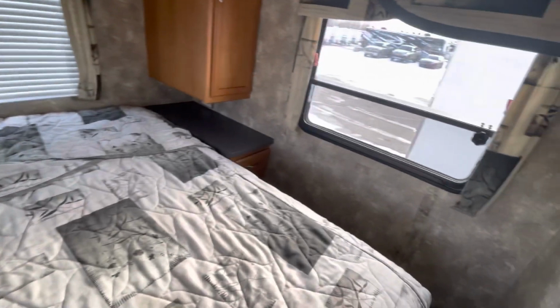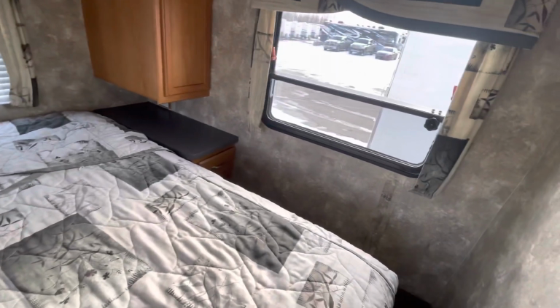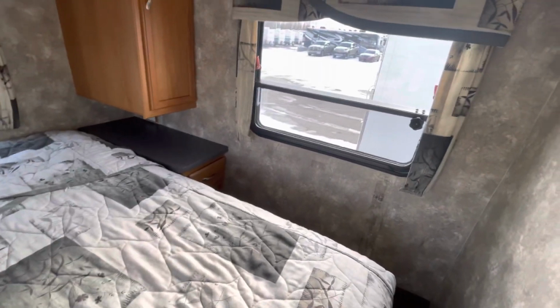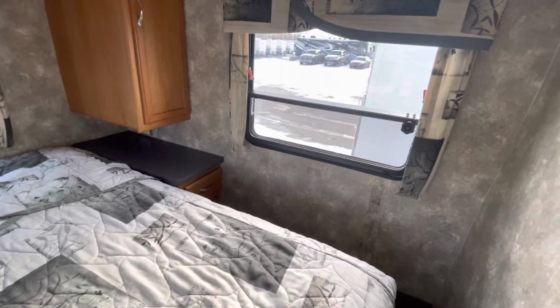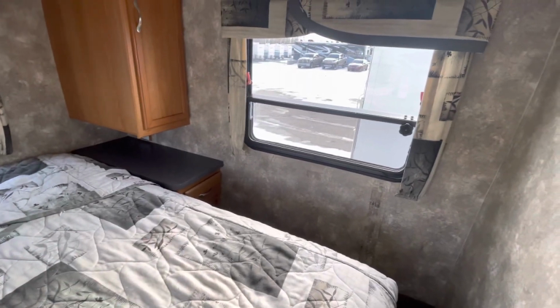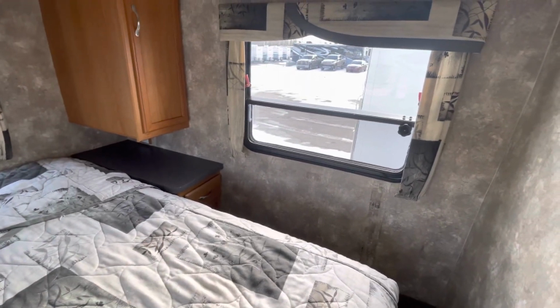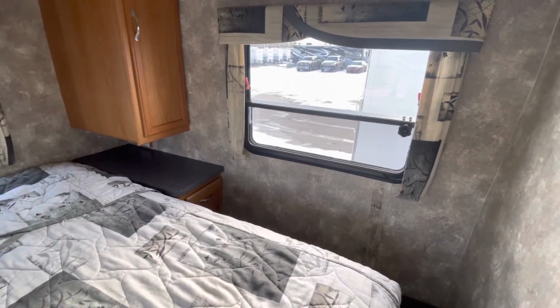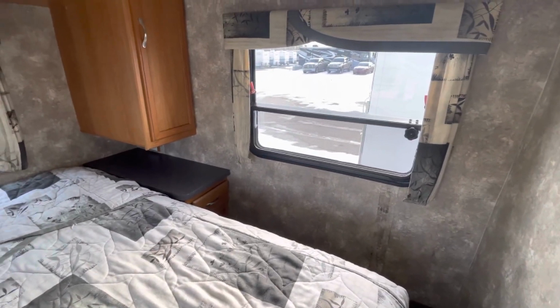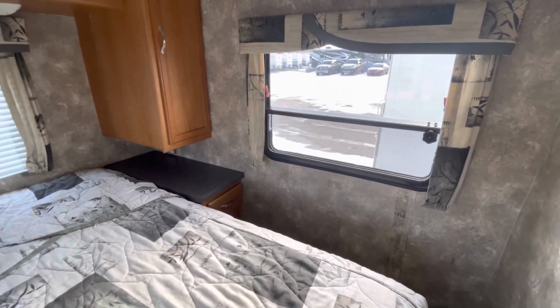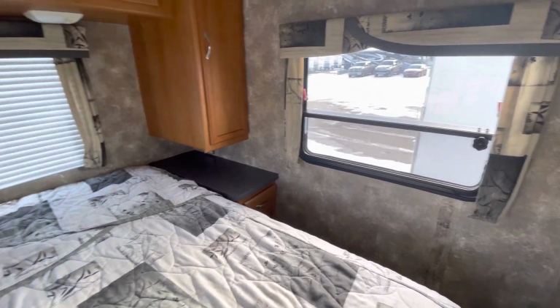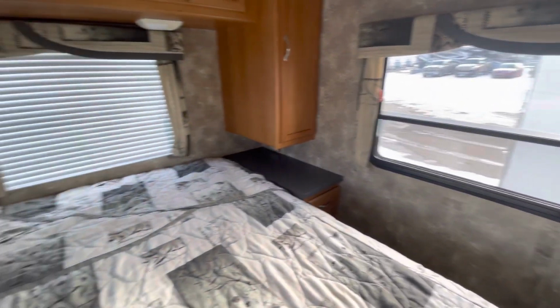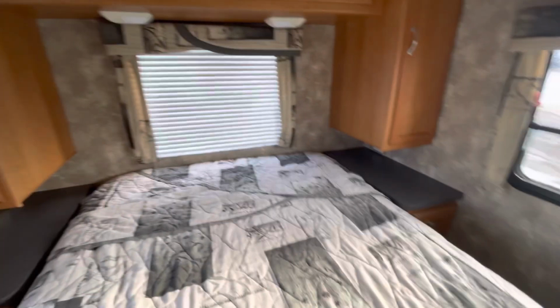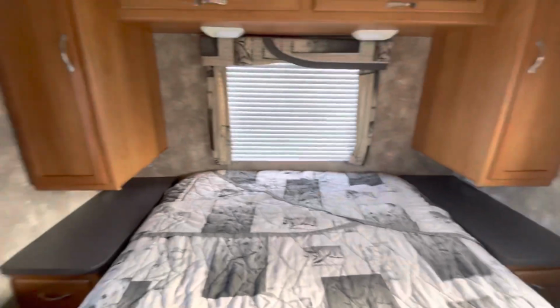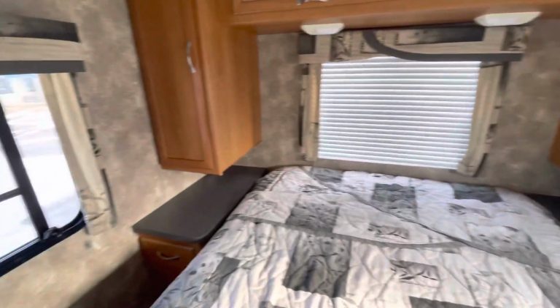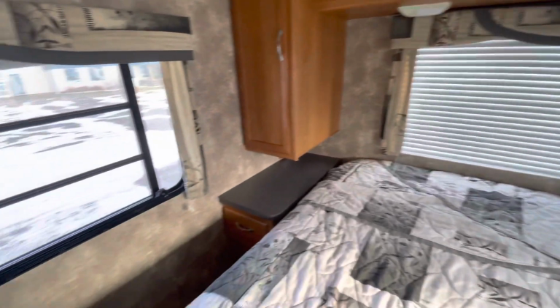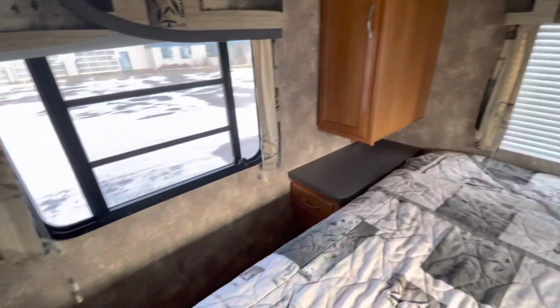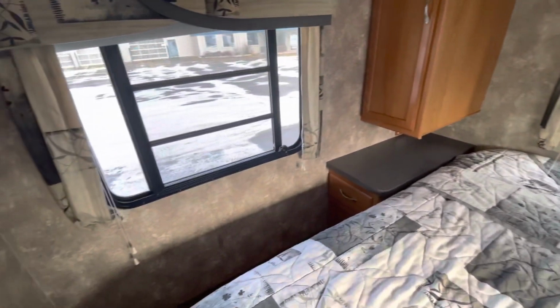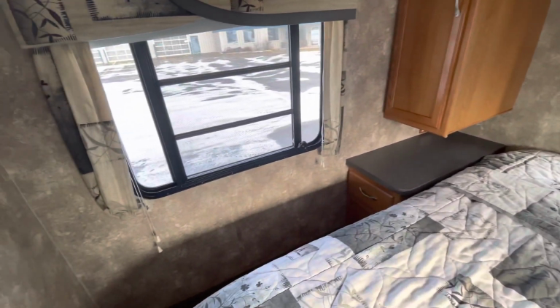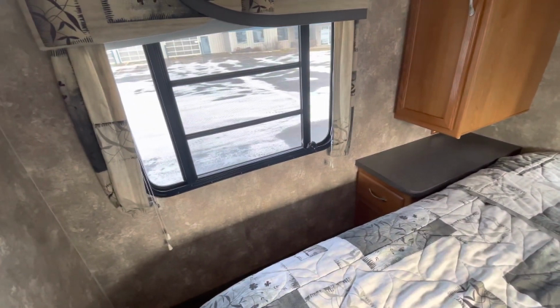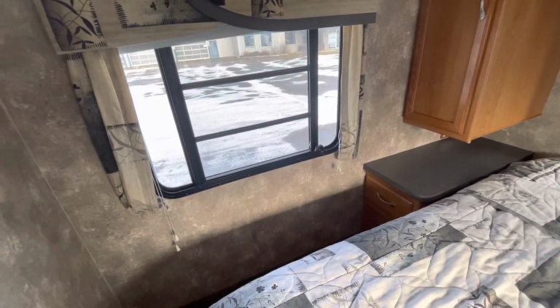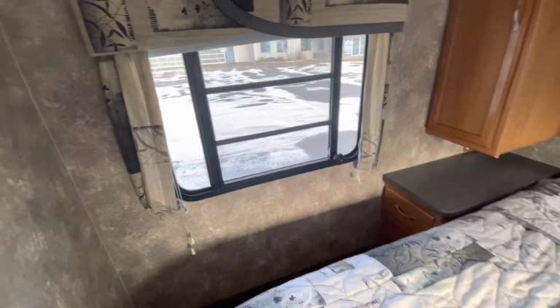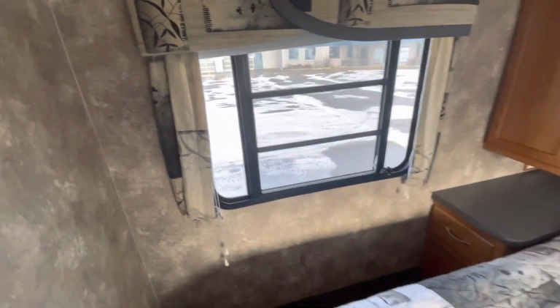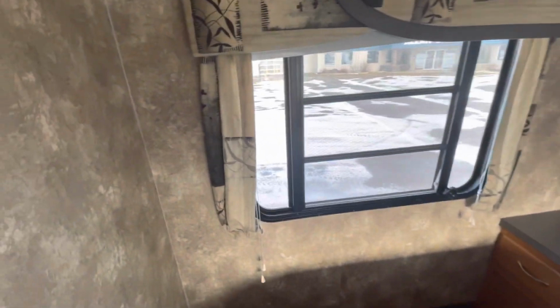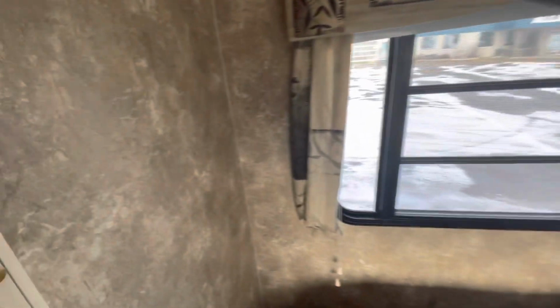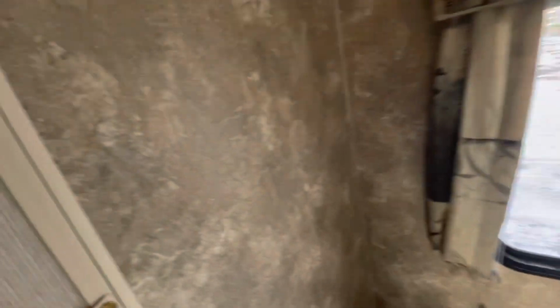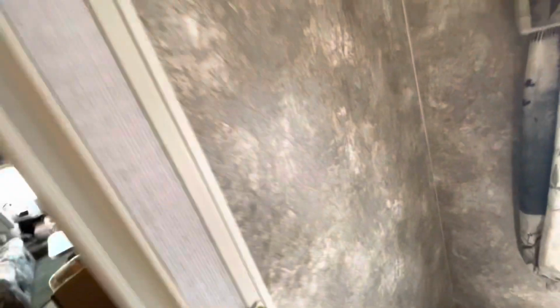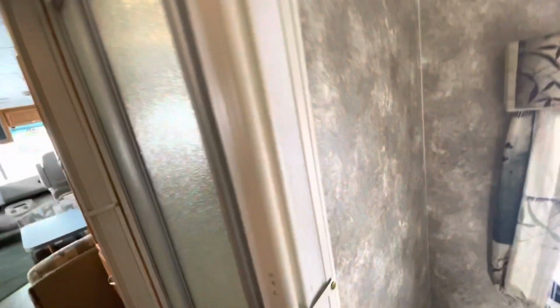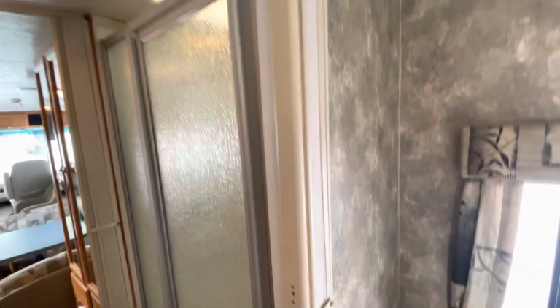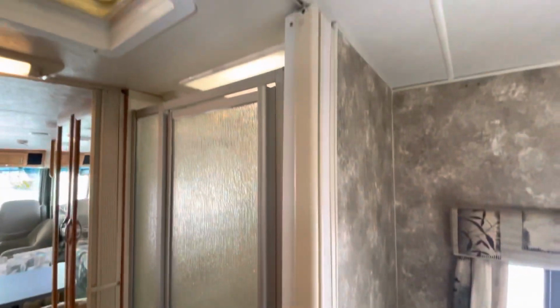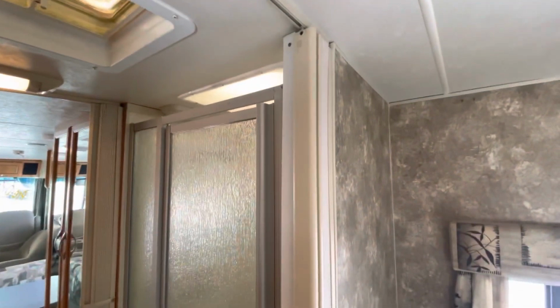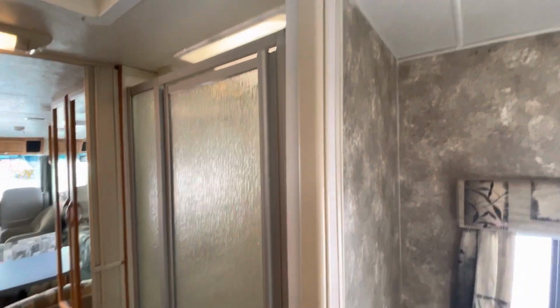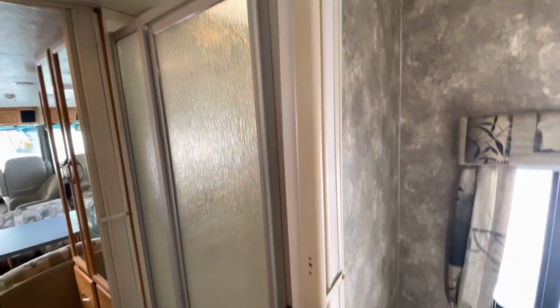Here's our master bedroom back here. Nice pass-through visibility. Two side windows, and we've got a little curtain for privacy here.